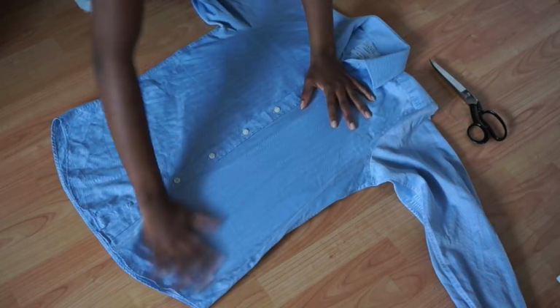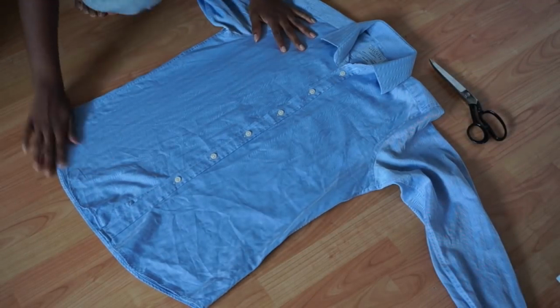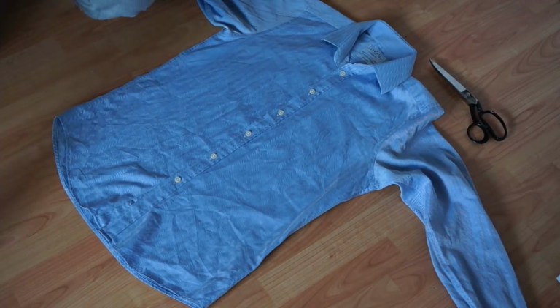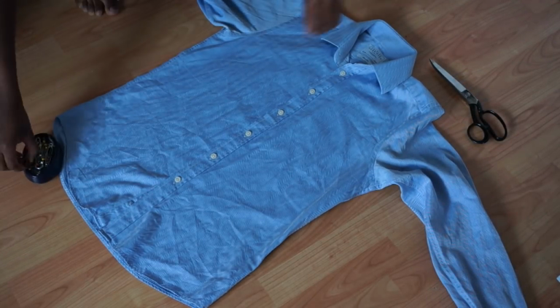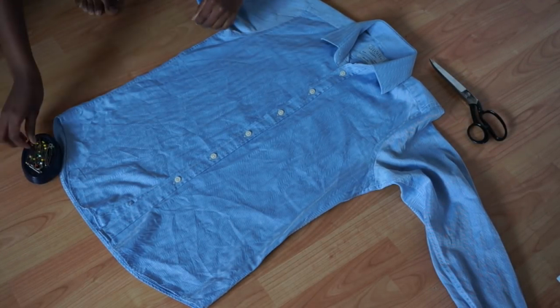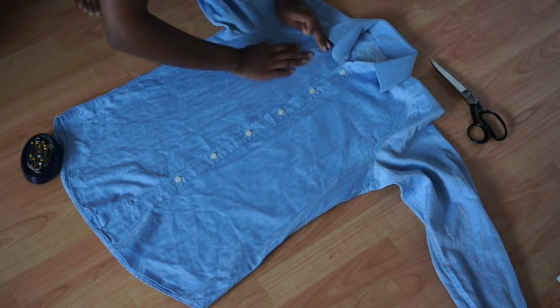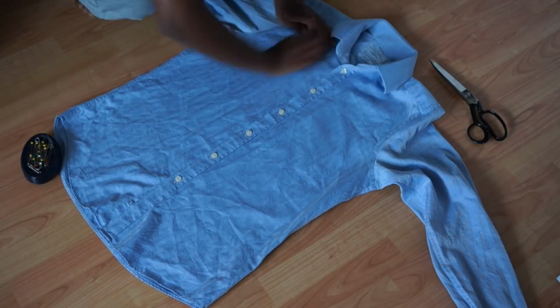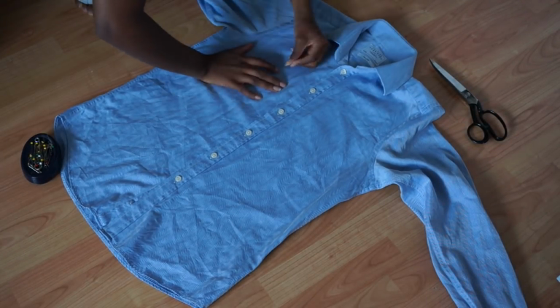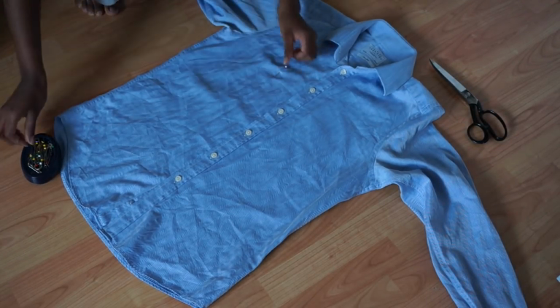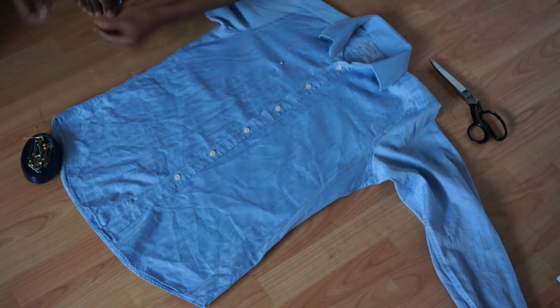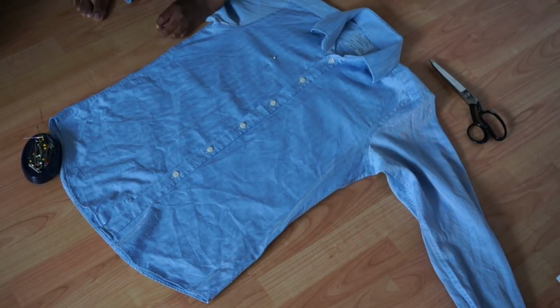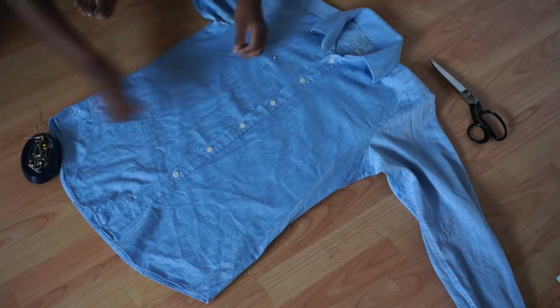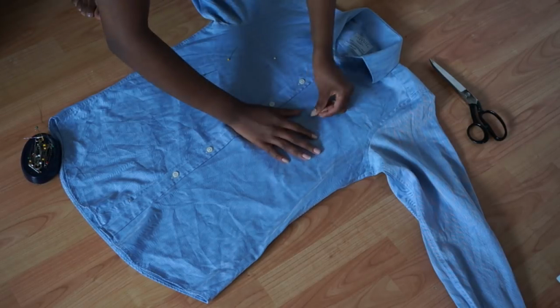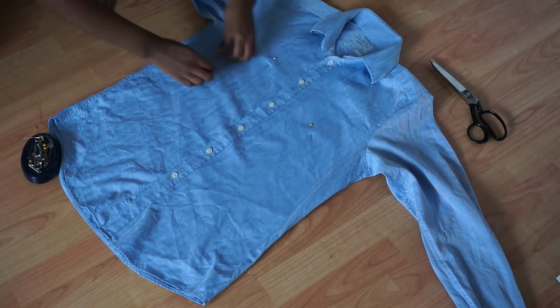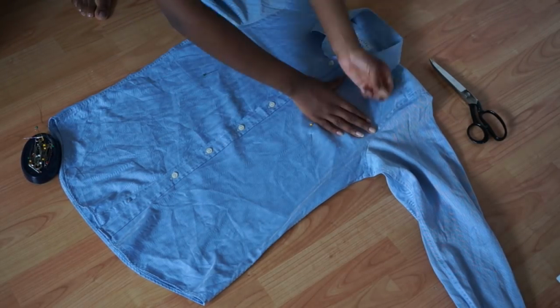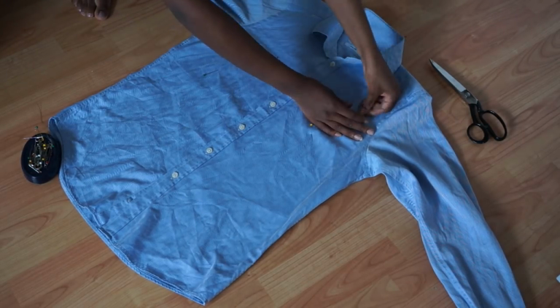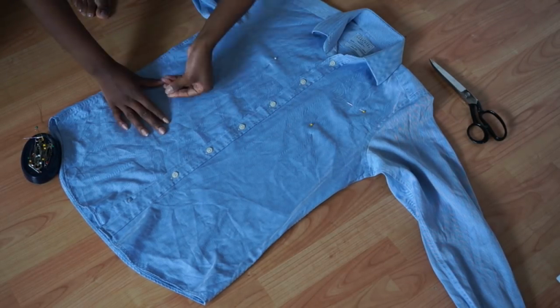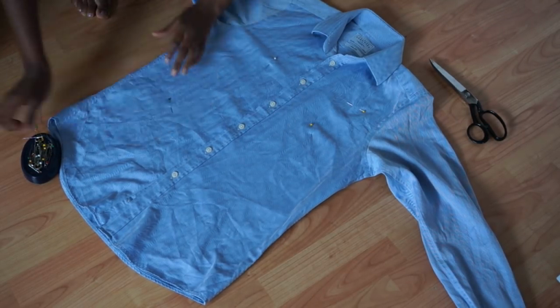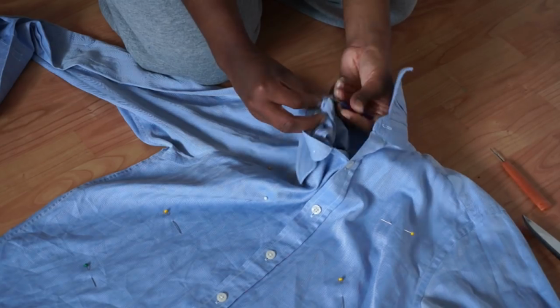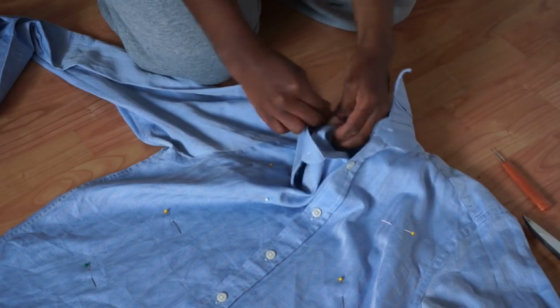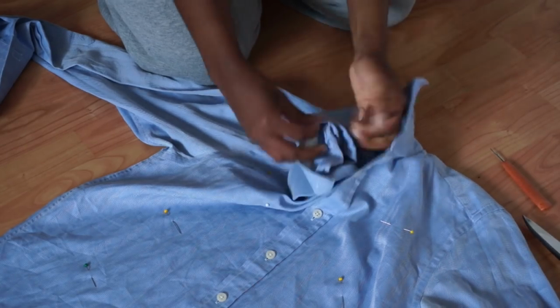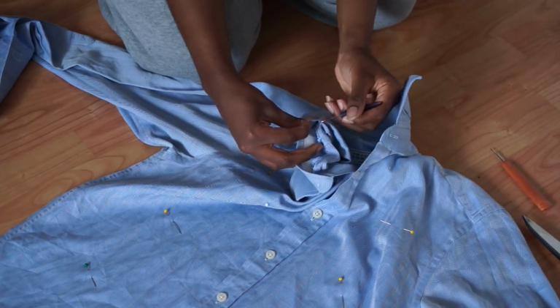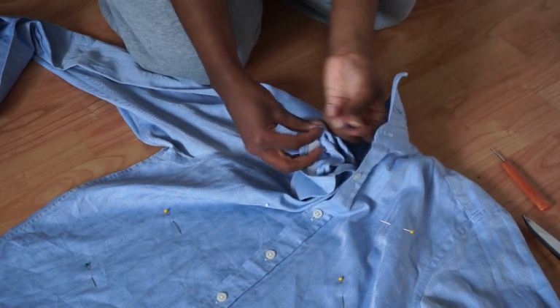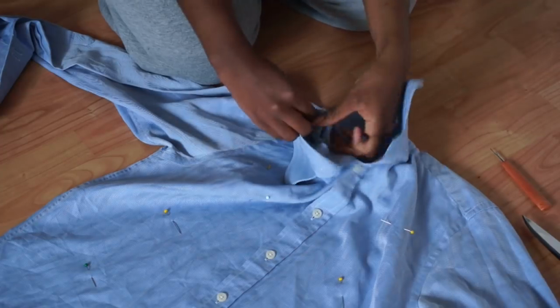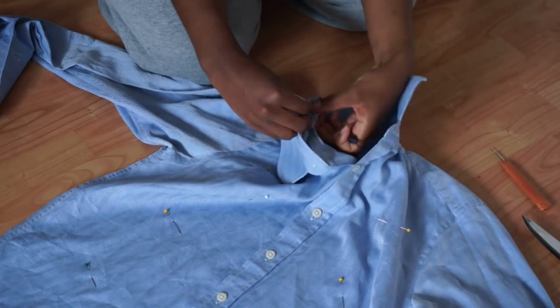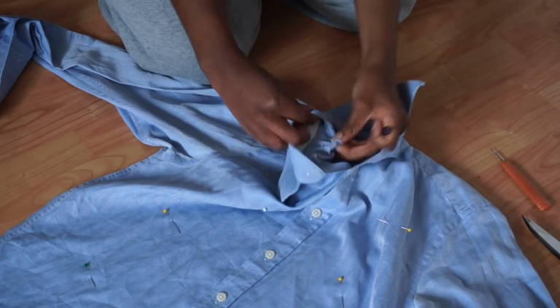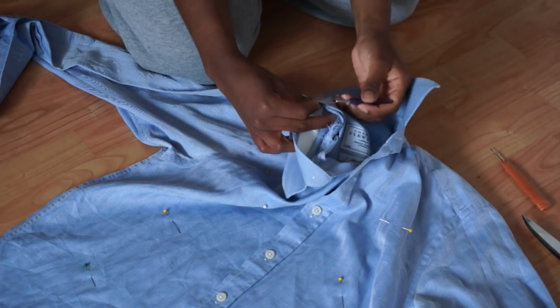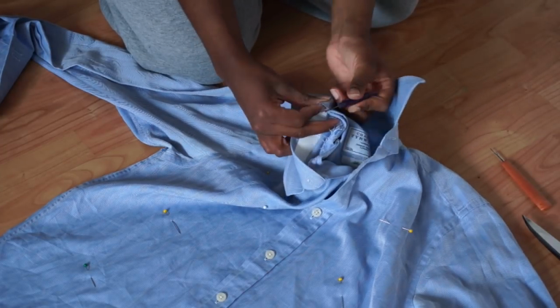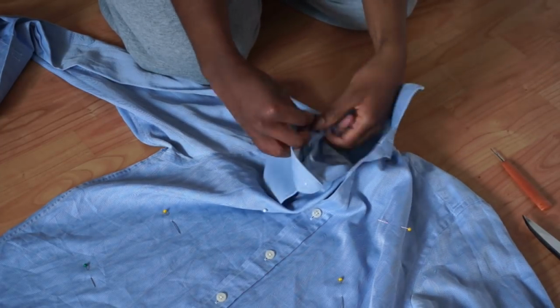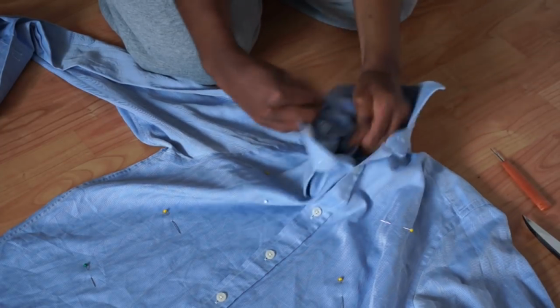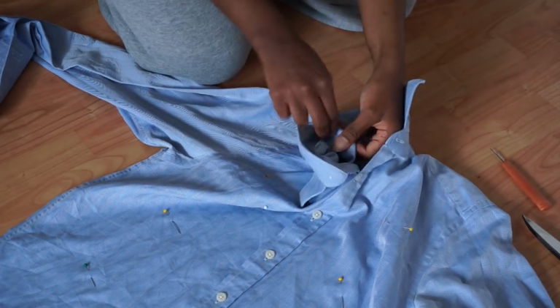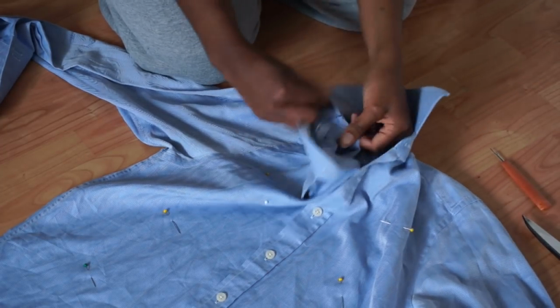The first thing I did was just quickly lay my shirt down and I'm just pinning the two pieces of fabric together just to keep the shirt in place. Then the first thing I'm going to do is just remove the collar with my picker, so that's just what I'm doing here.